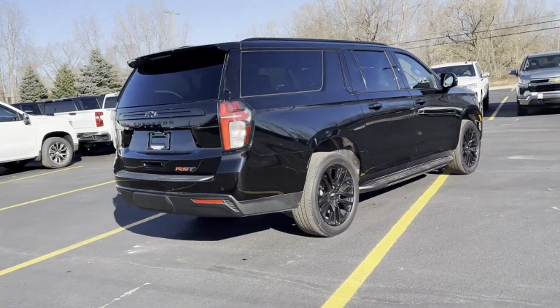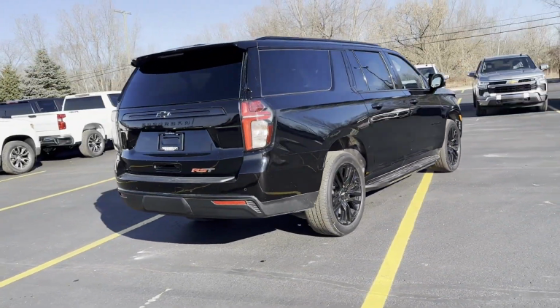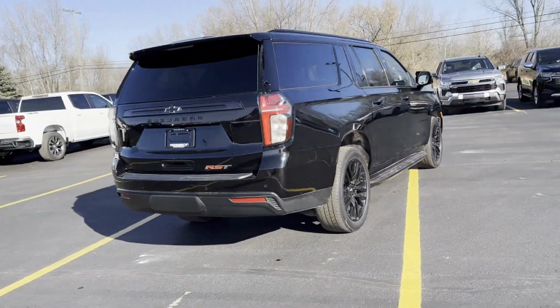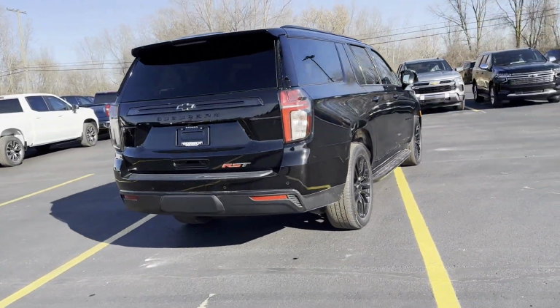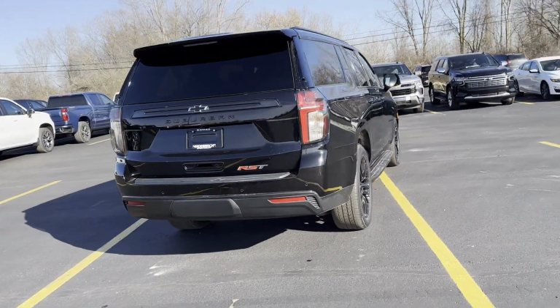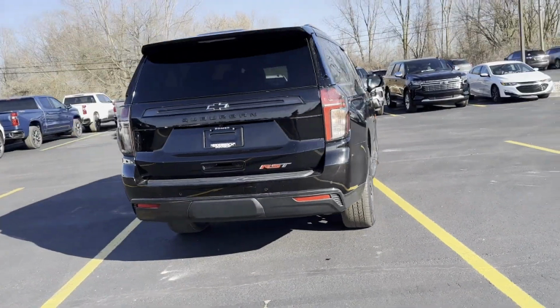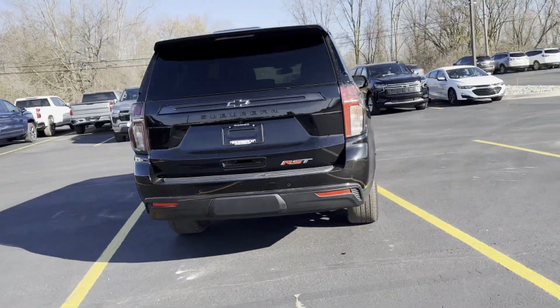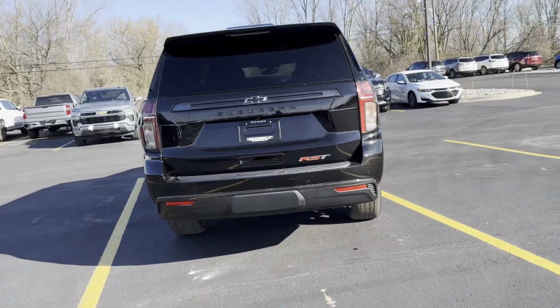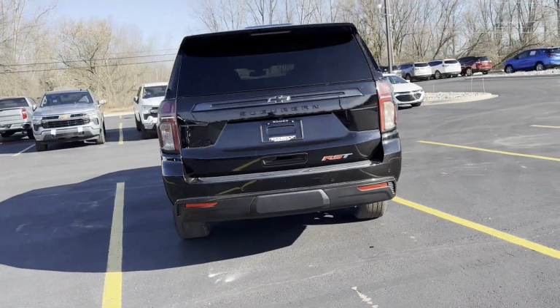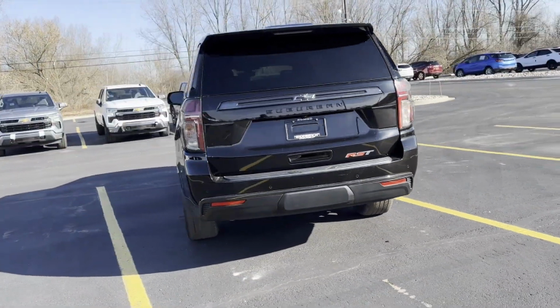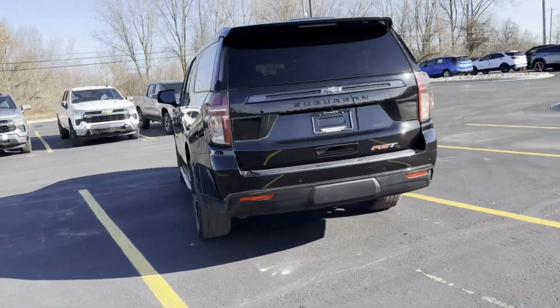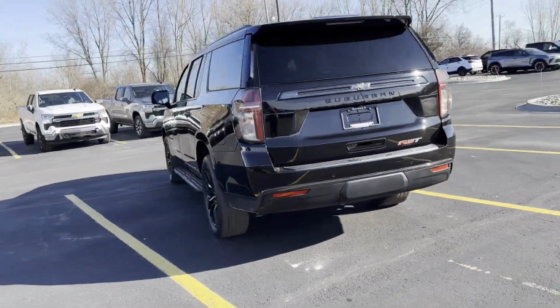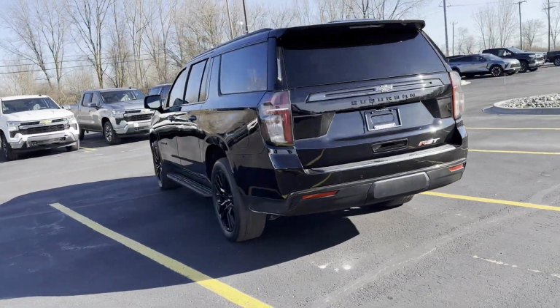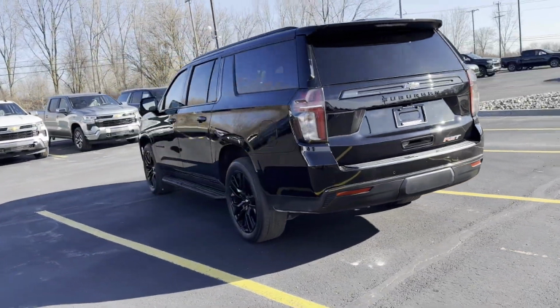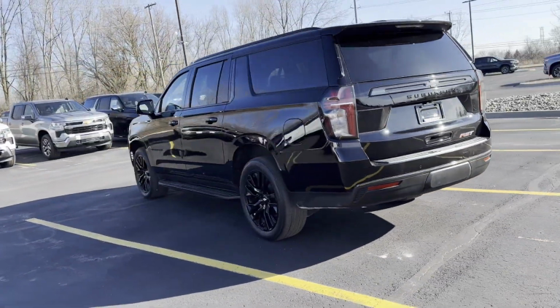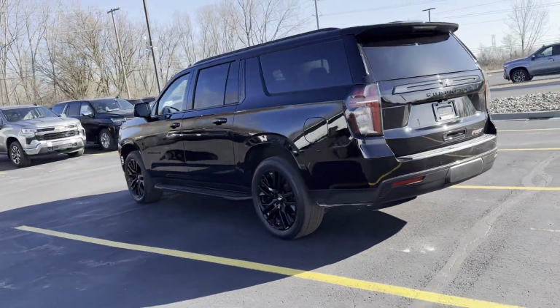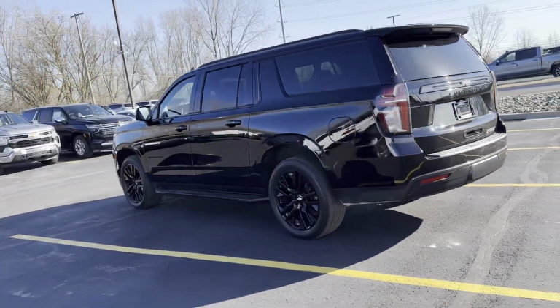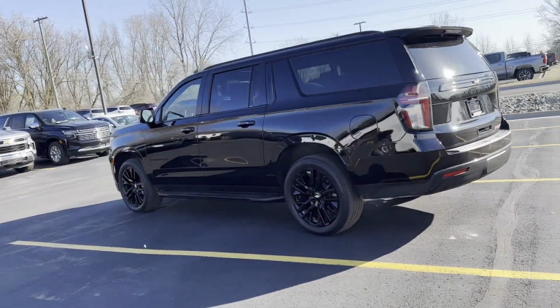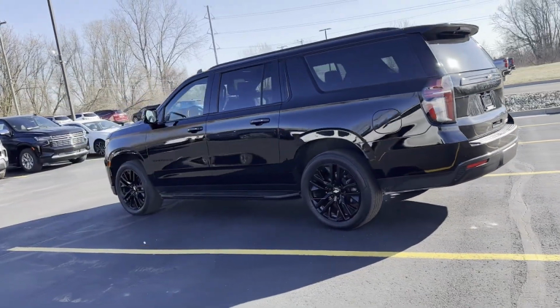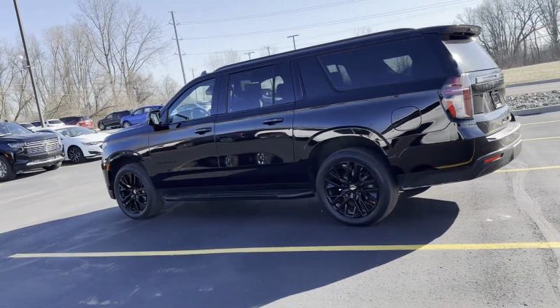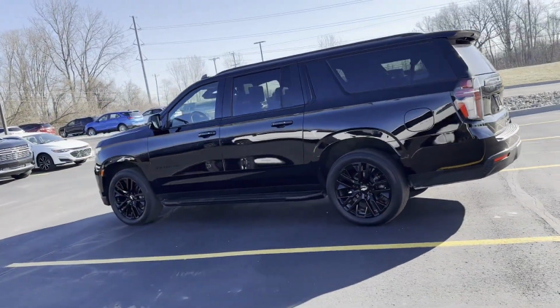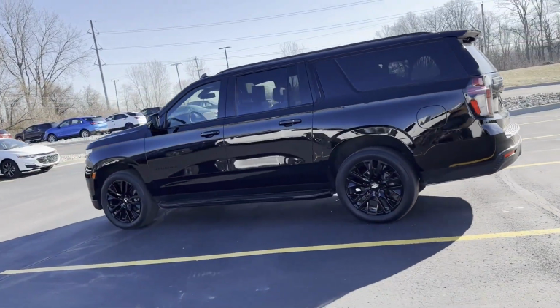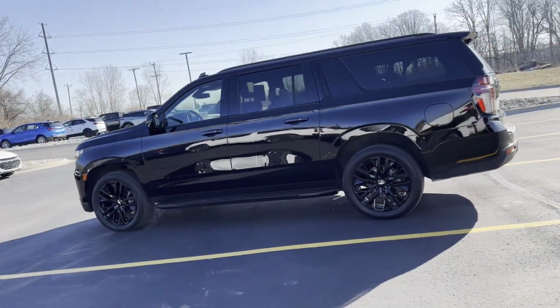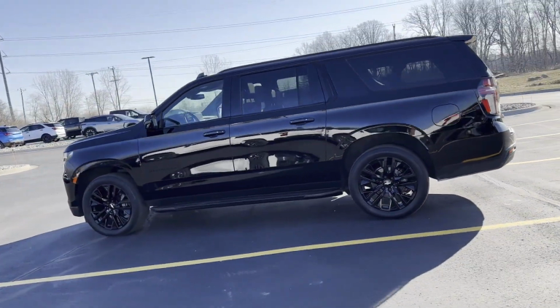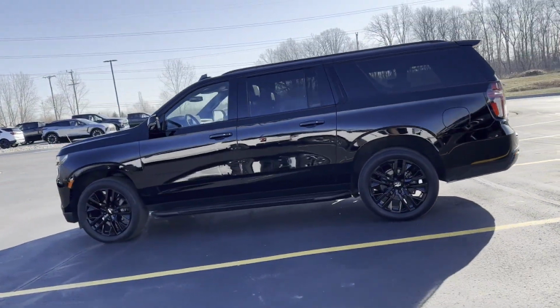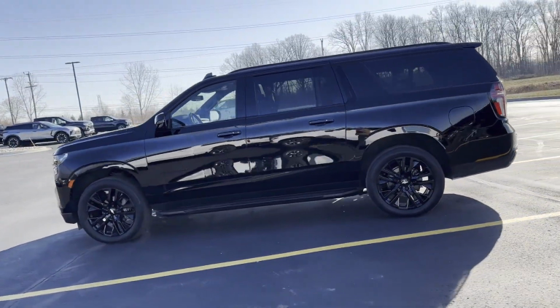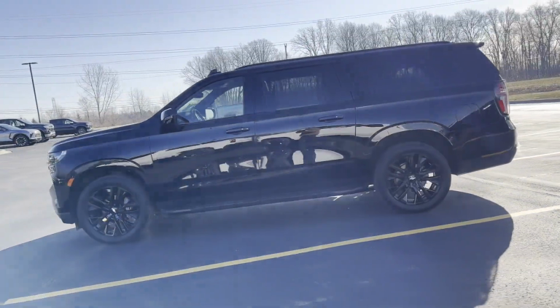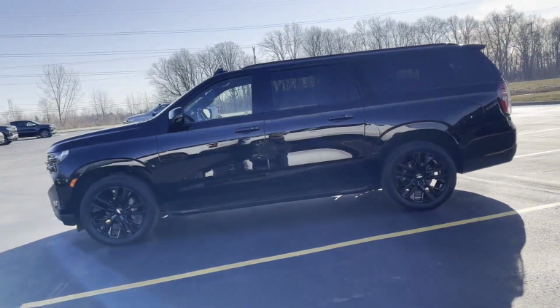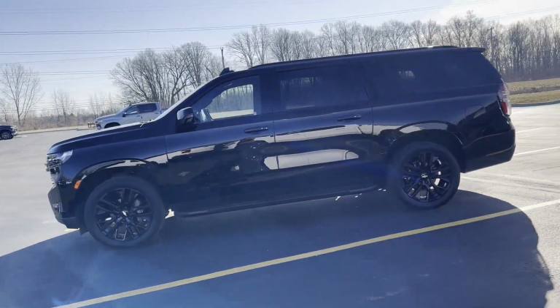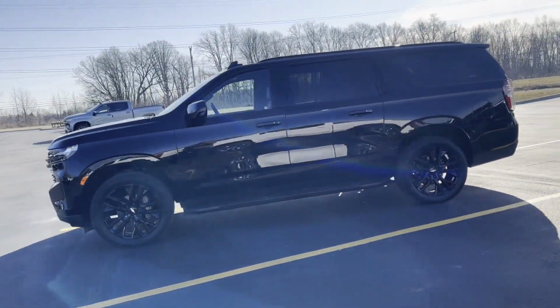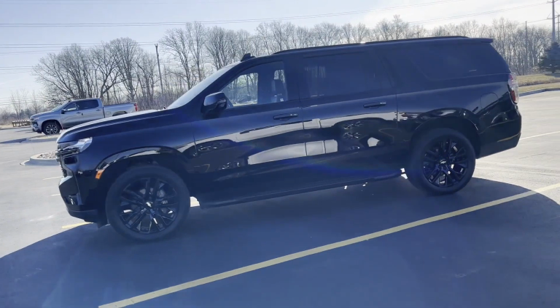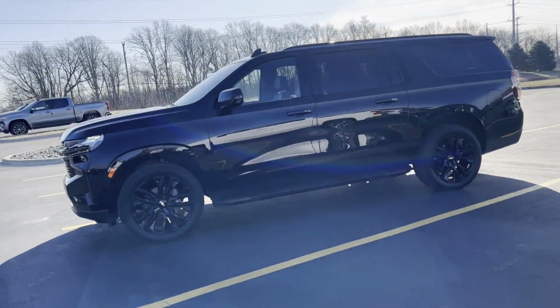Wi-Fi hotspot, satellite radio, premium sound system, multi-zone air conditioning, four-wheel drive, parking aid sensor, third row seating, heated side view mirrors.